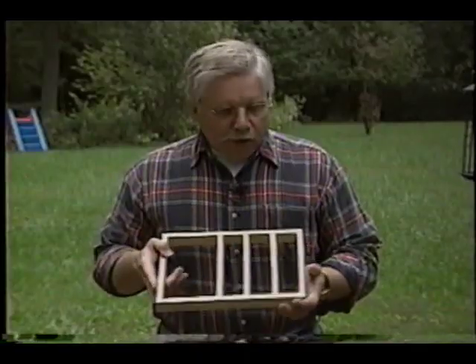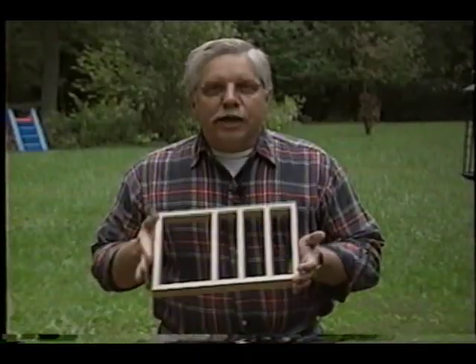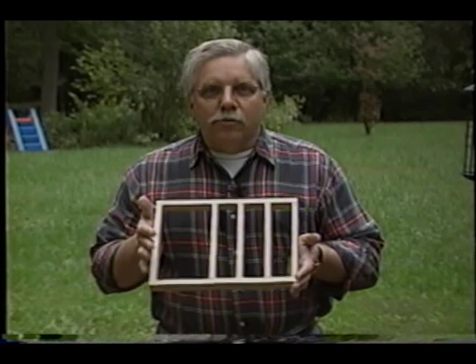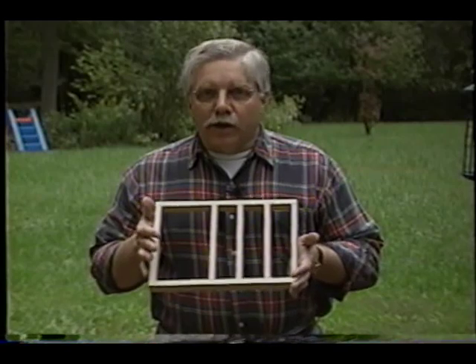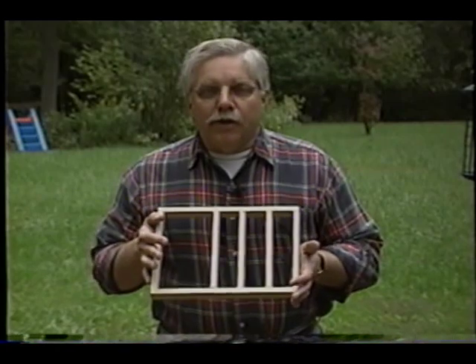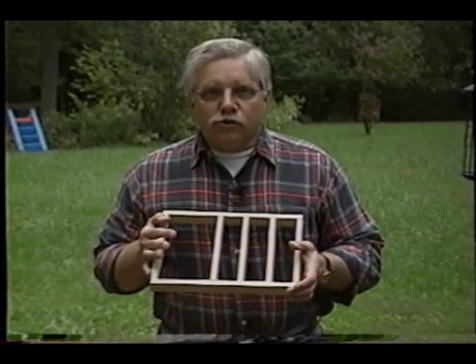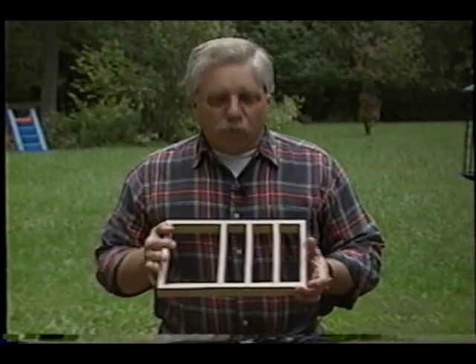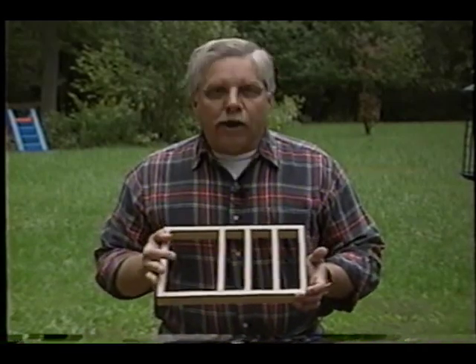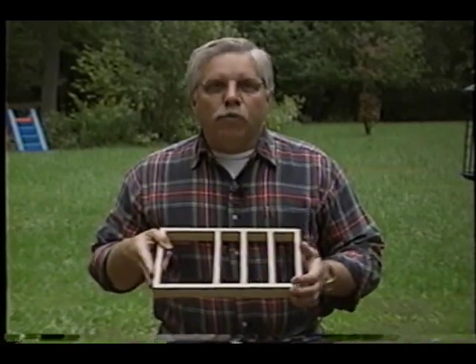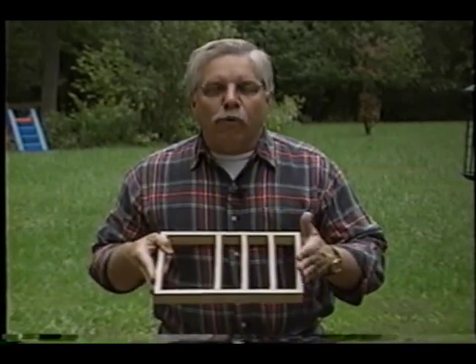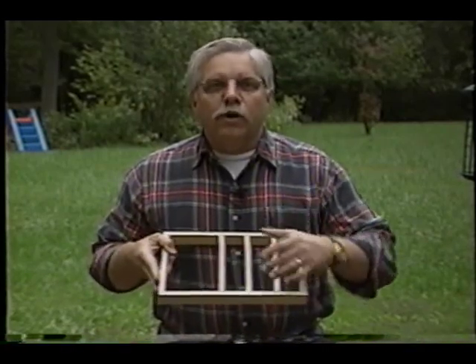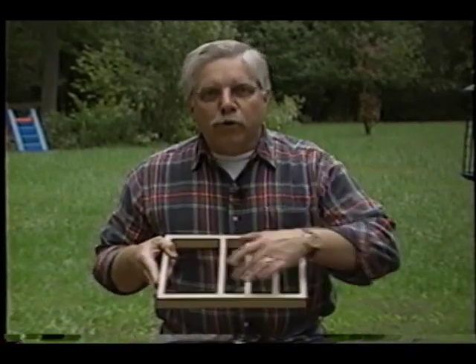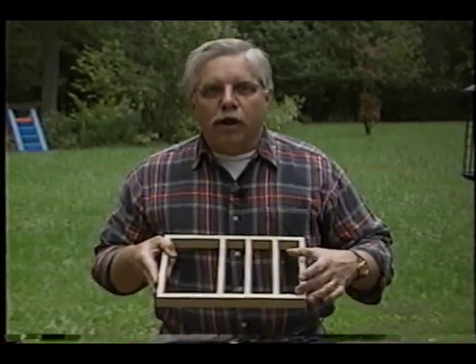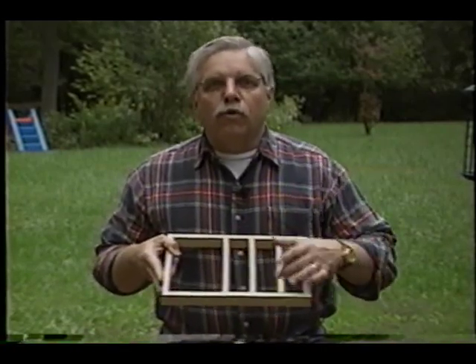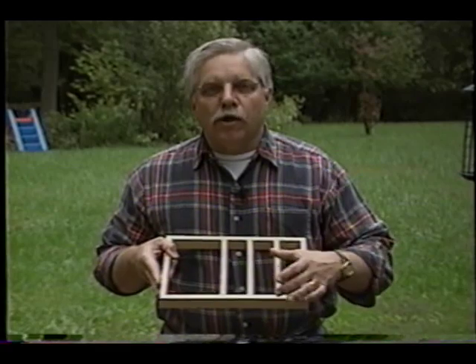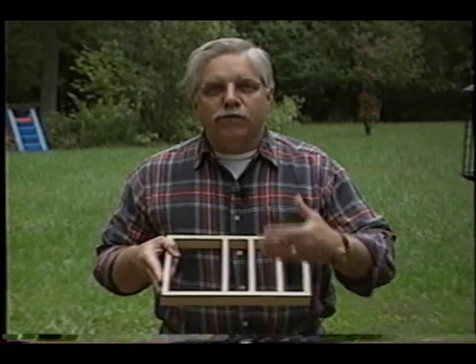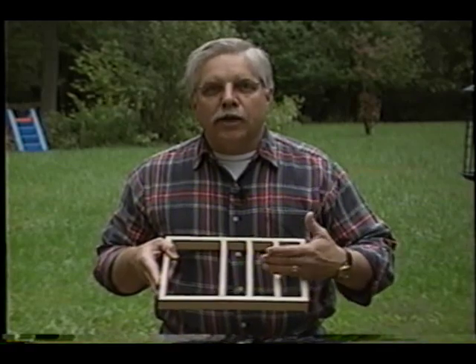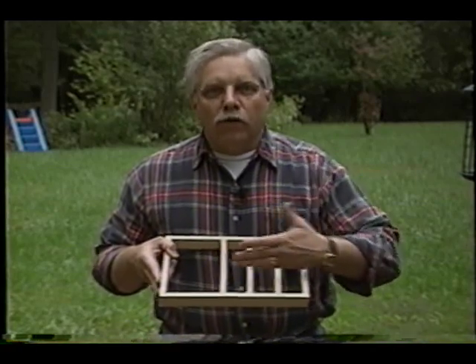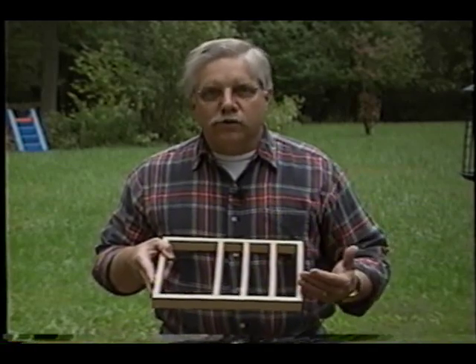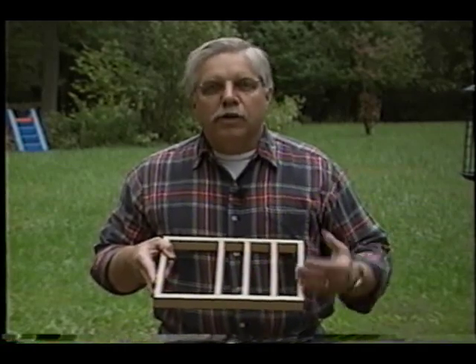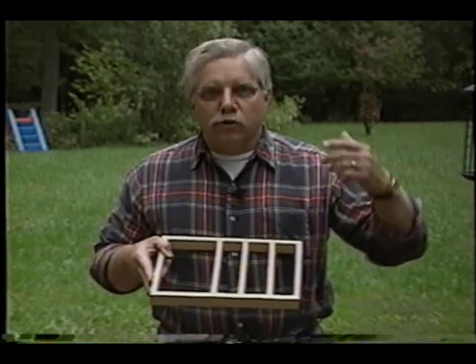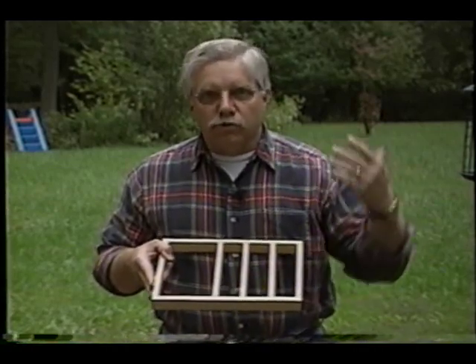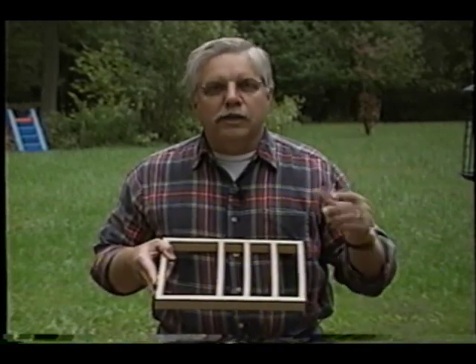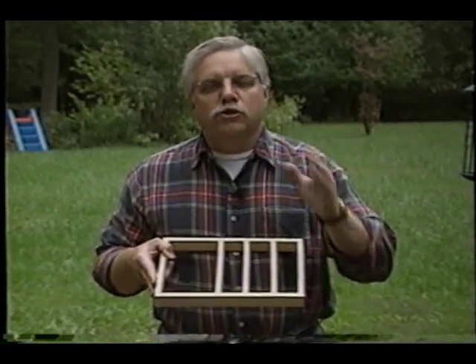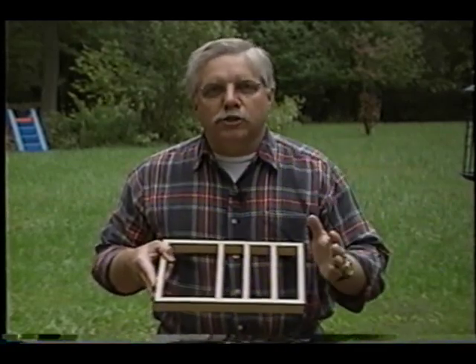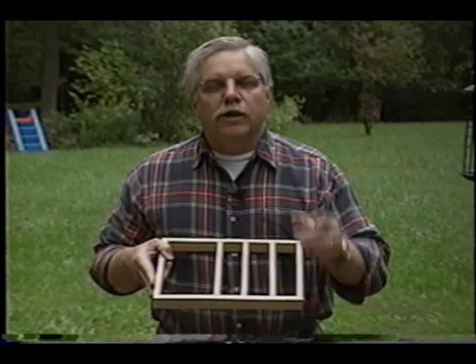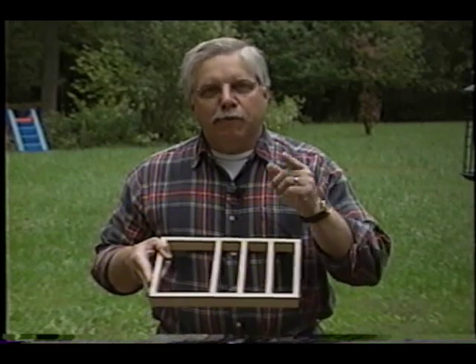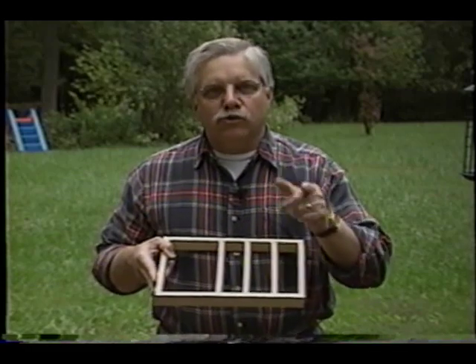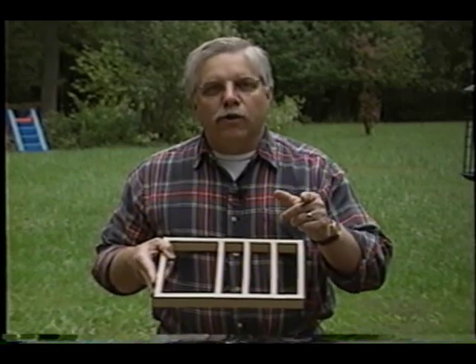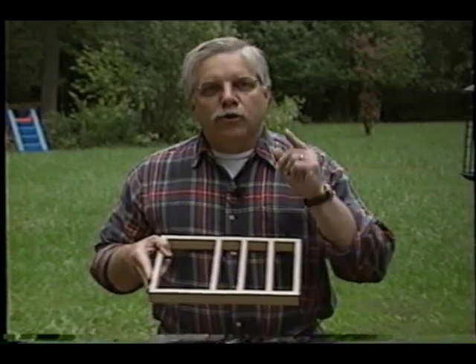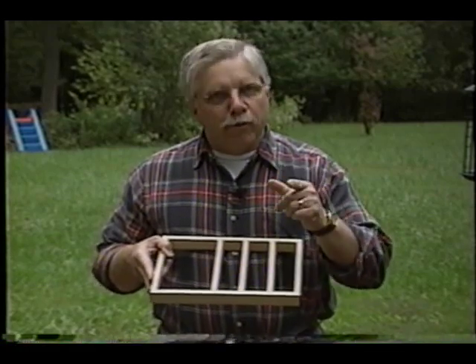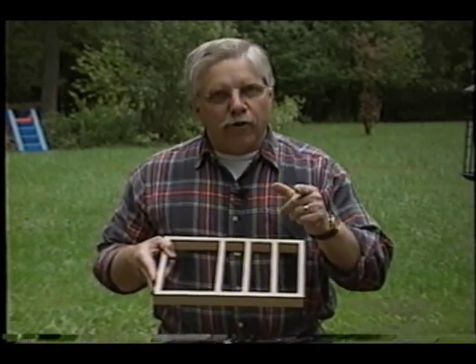When you get two identical measurements across the diagonals, the object is square. Check out this little model that I made — it's square right now. This is why it's important when you're putting plywood, drywall, or decking on this system. If it were real size, keeping things square would make it so much easier. You won't be pulling your hair out.